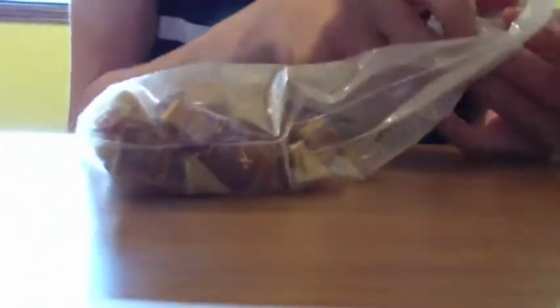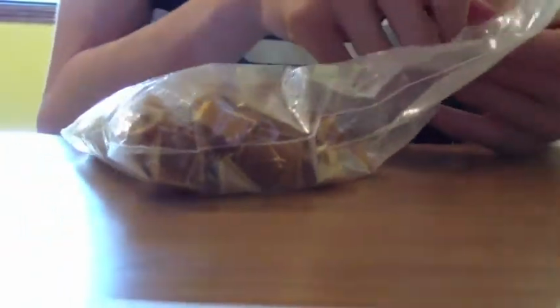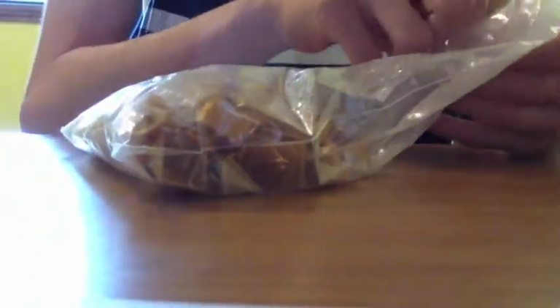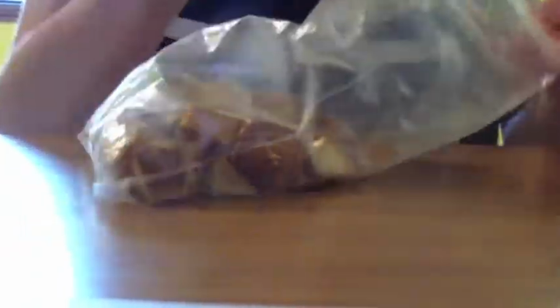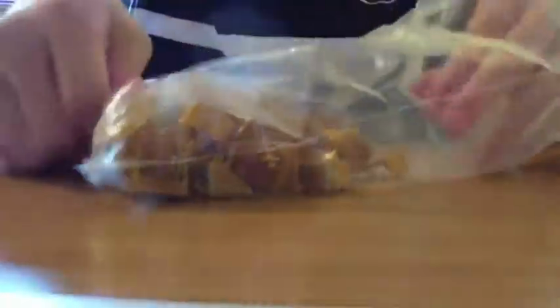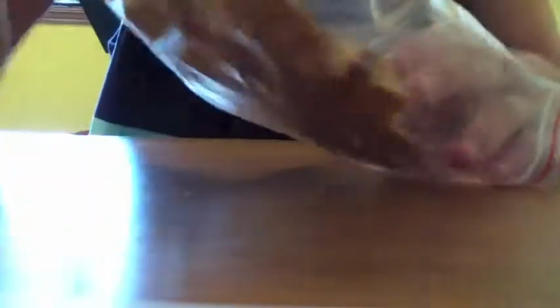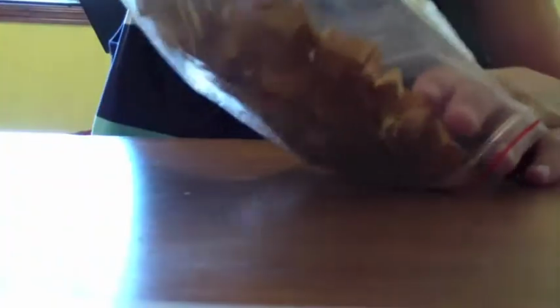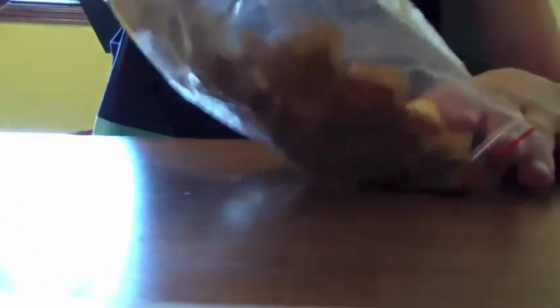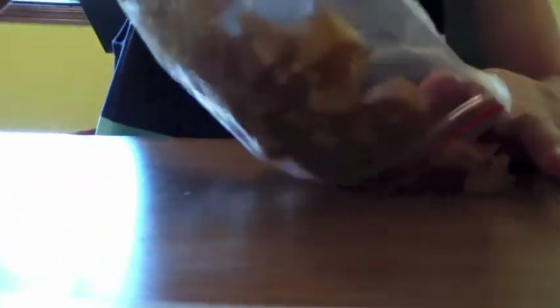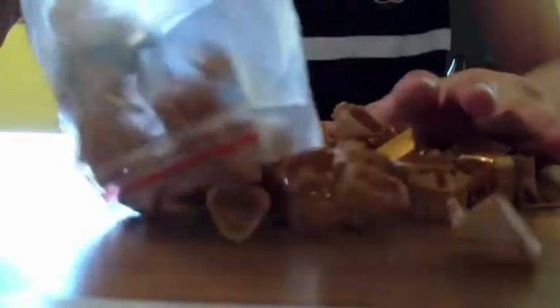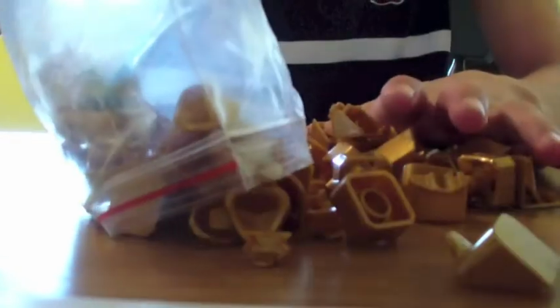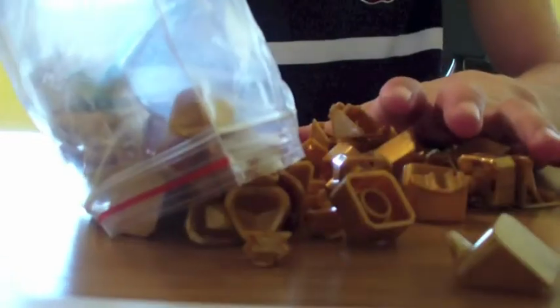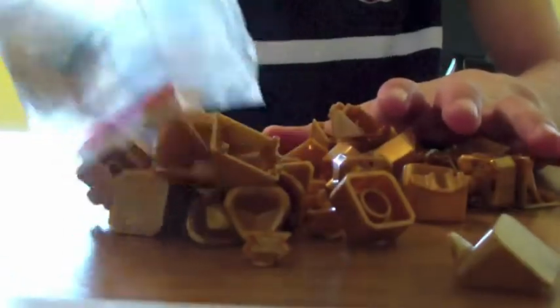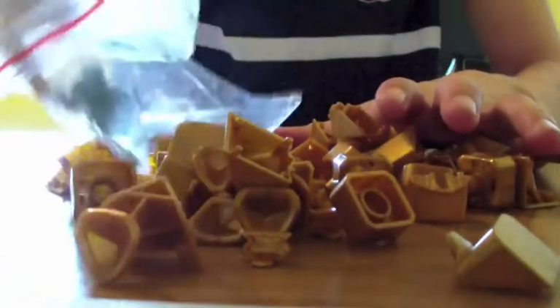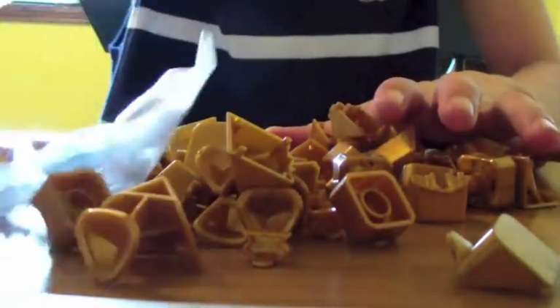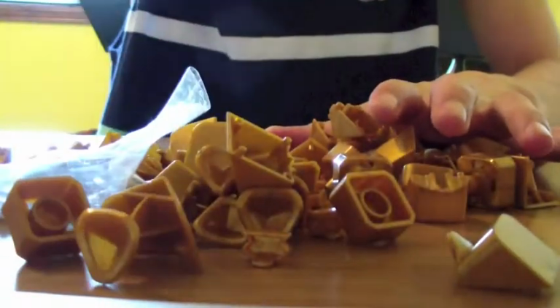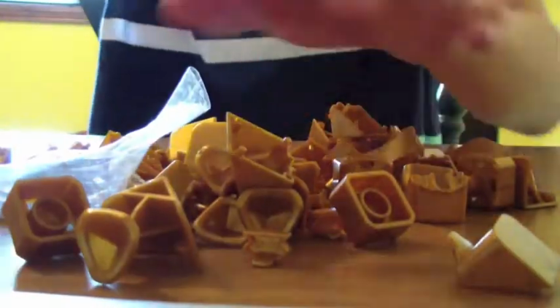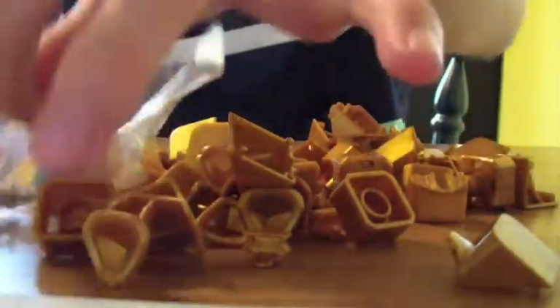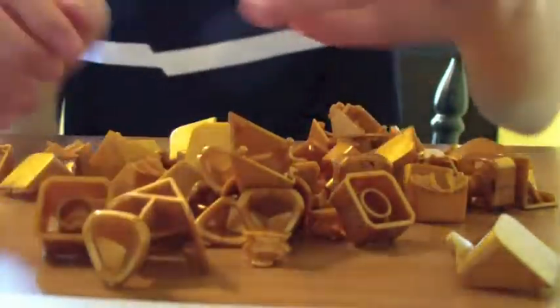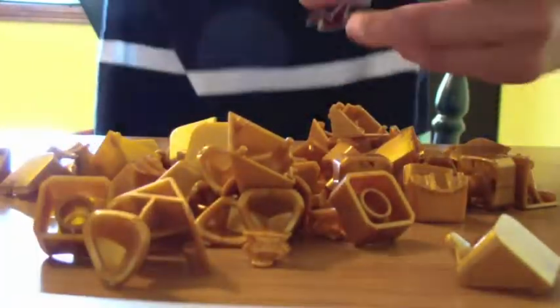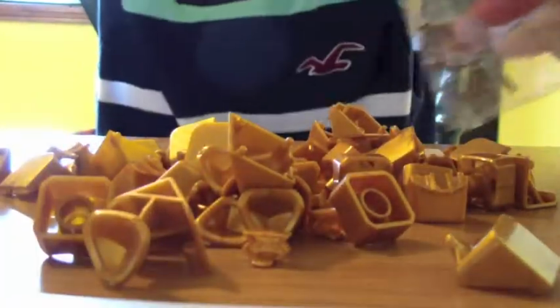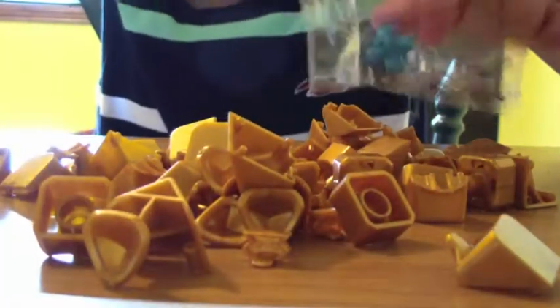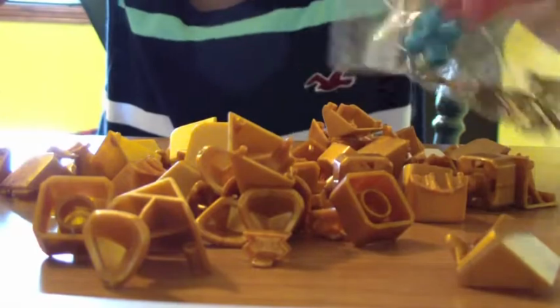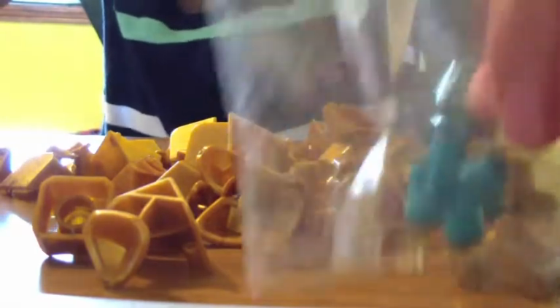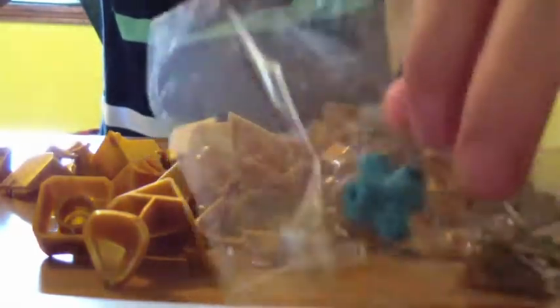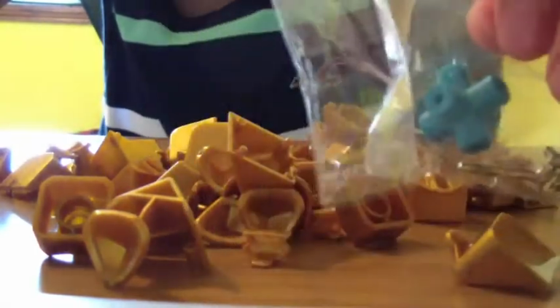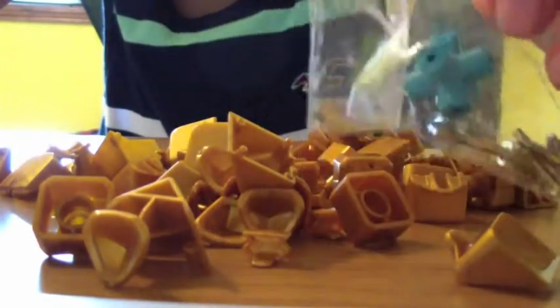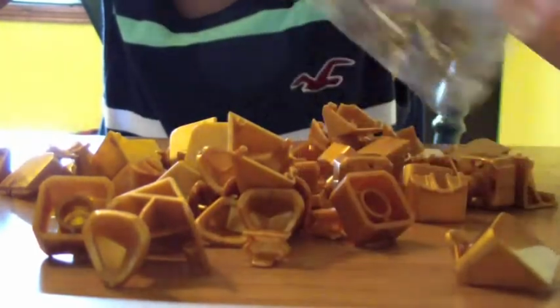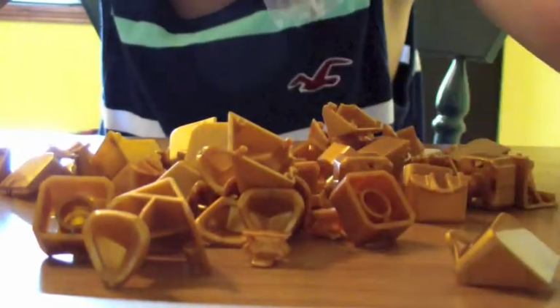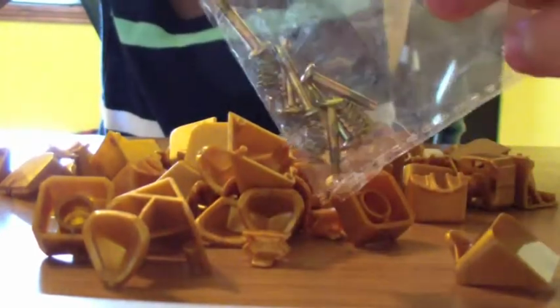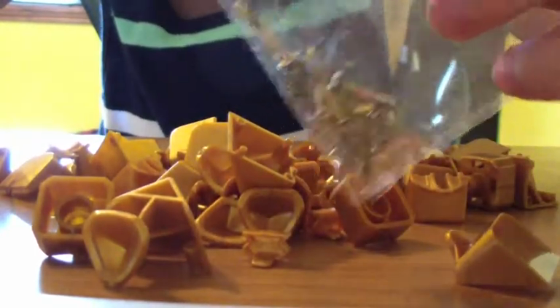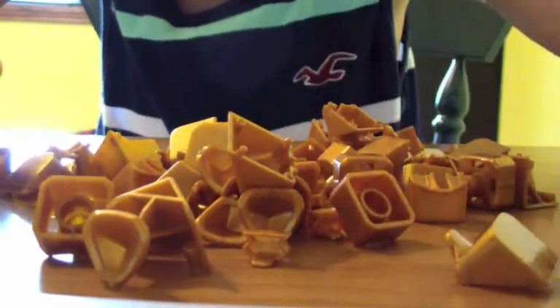First off, let's actually look at the pieces before I assemble this cube. This is just a standard core and springs and screws — nothing different.